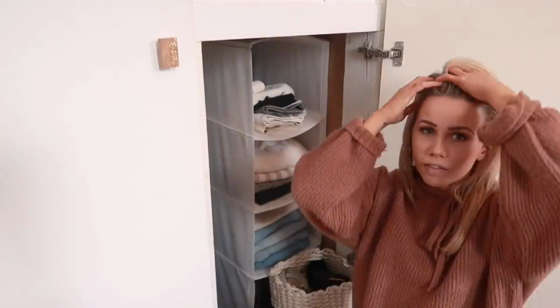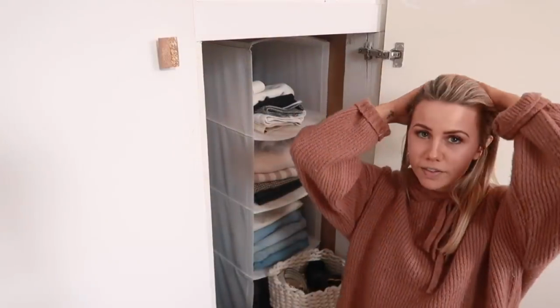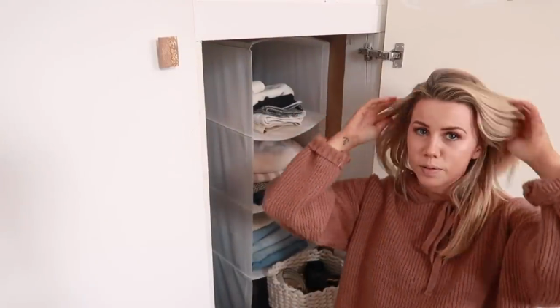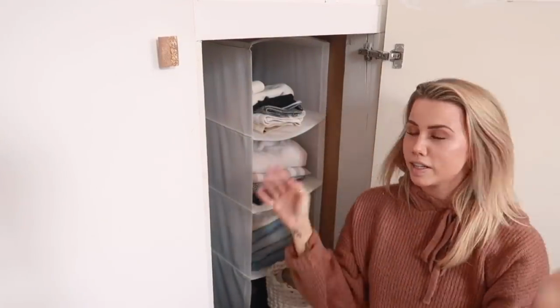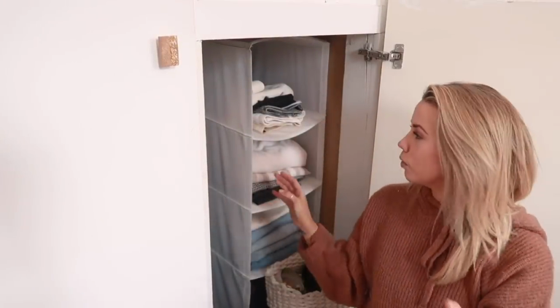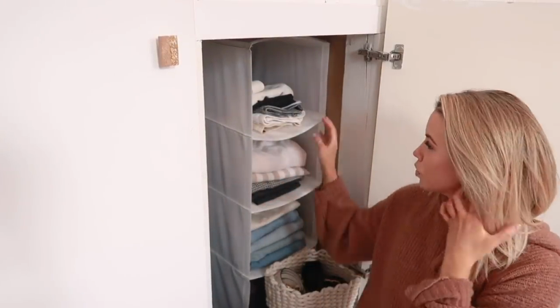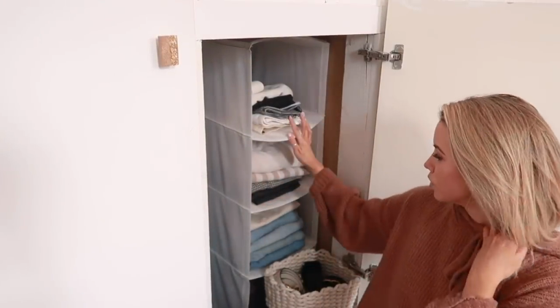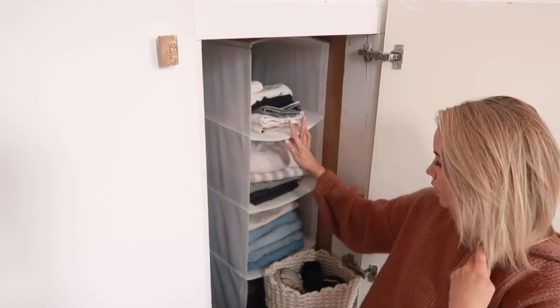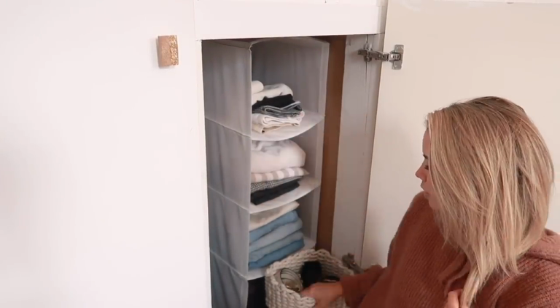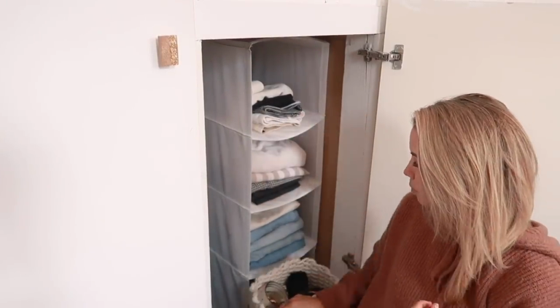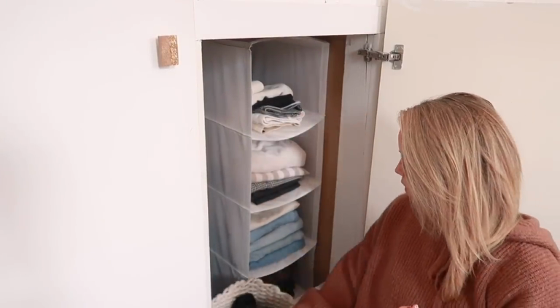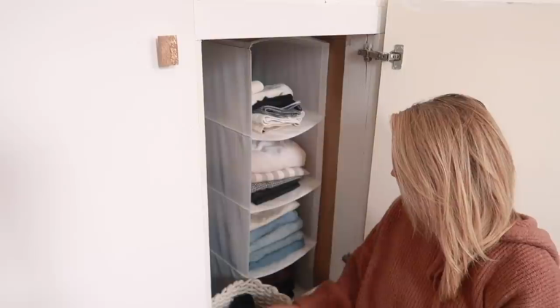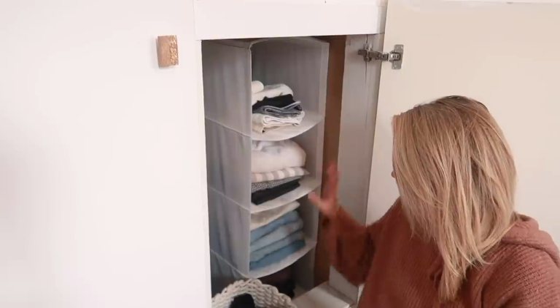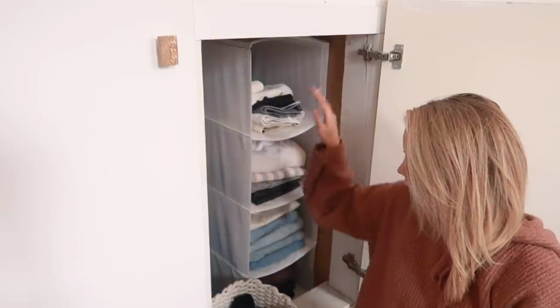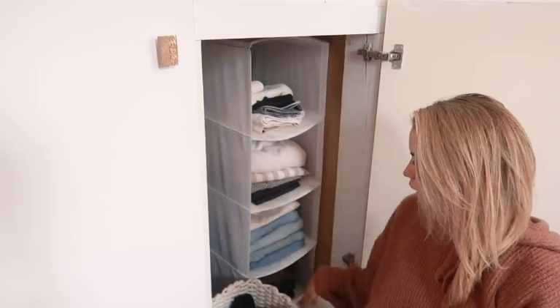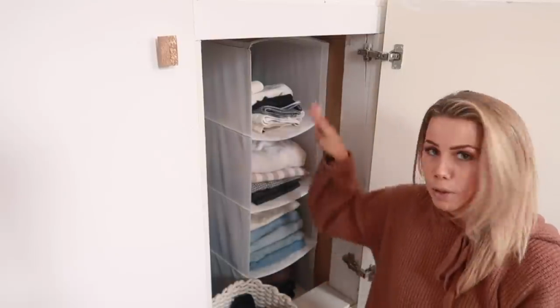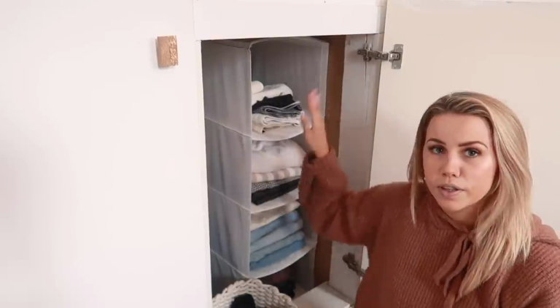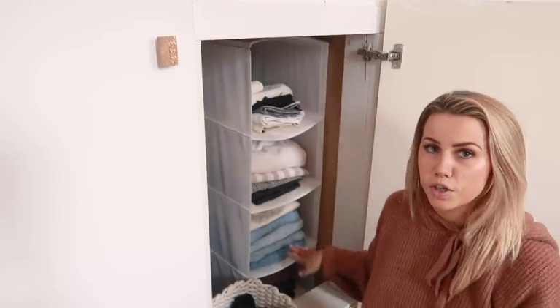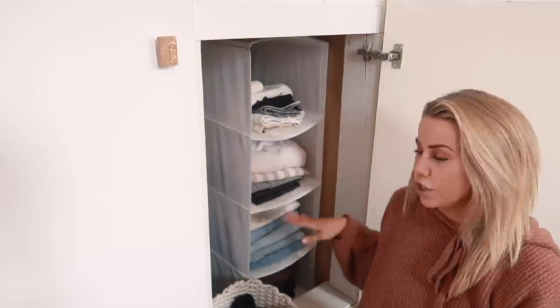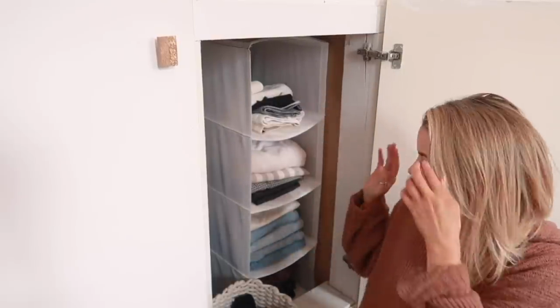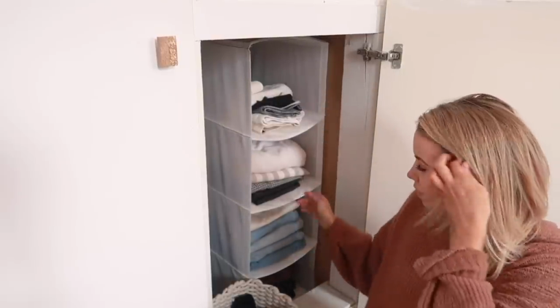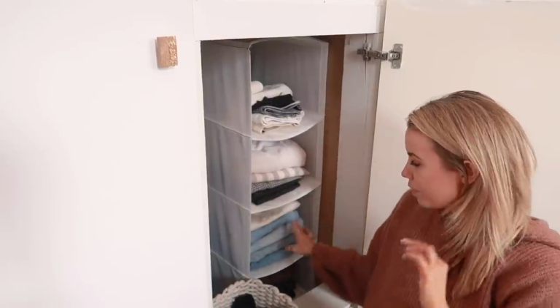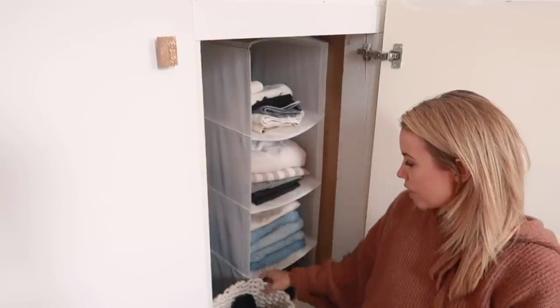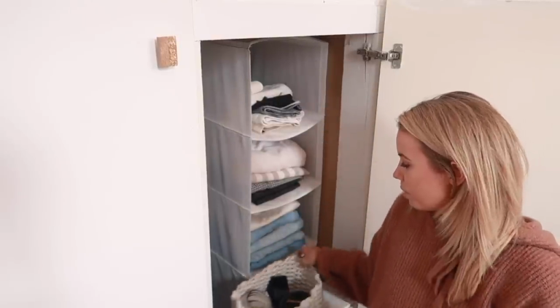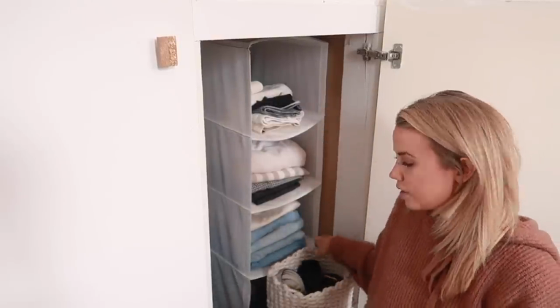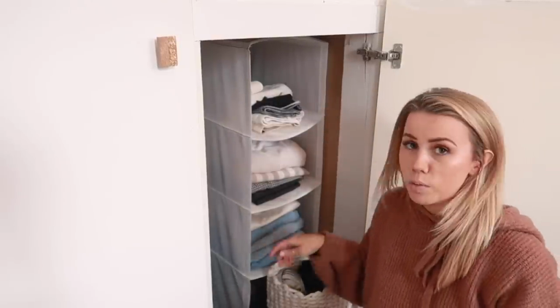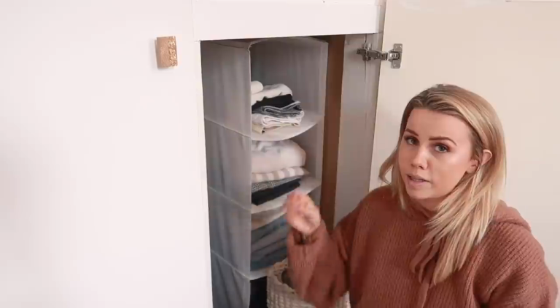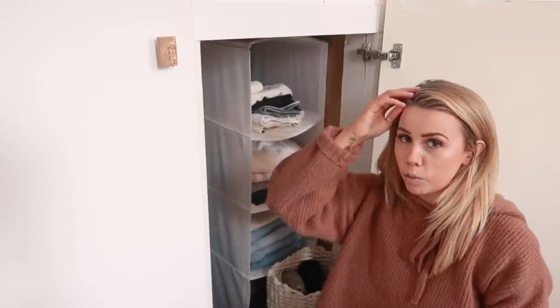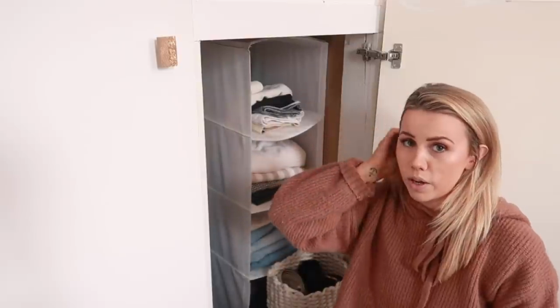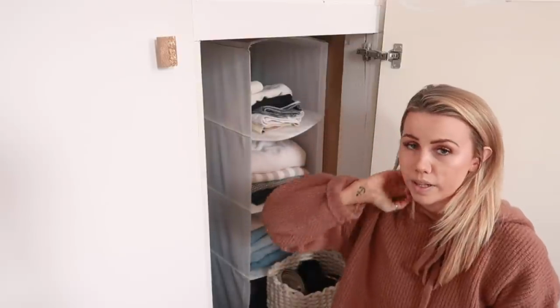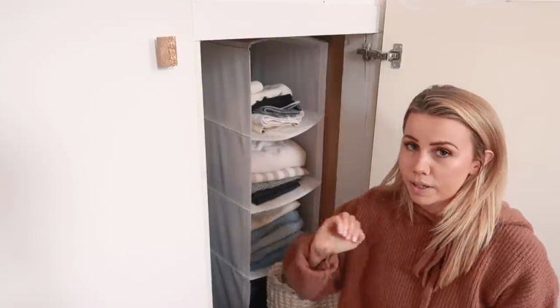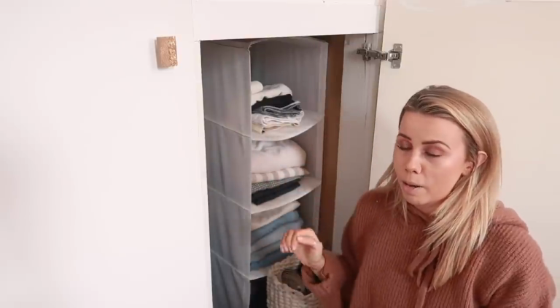Ready to tackle all the shorts - I'm going to put them all on my arrangement, leaving all the denim because I still wear my denim a lot in spring and summer and there's no point separating it into different places when it can just sit in one place.